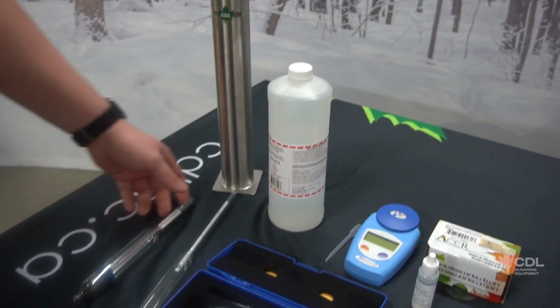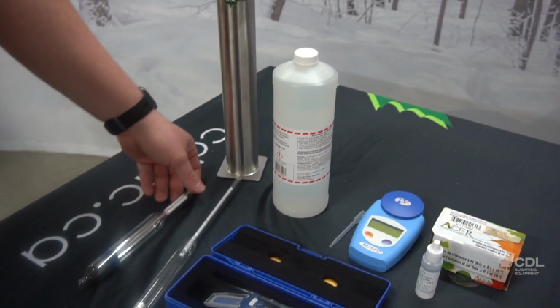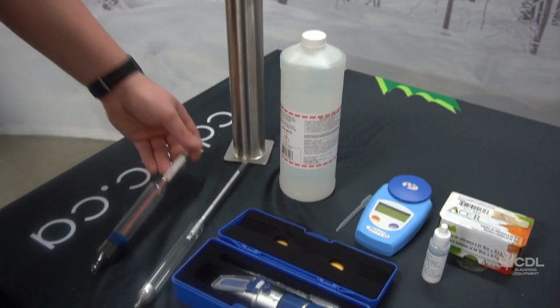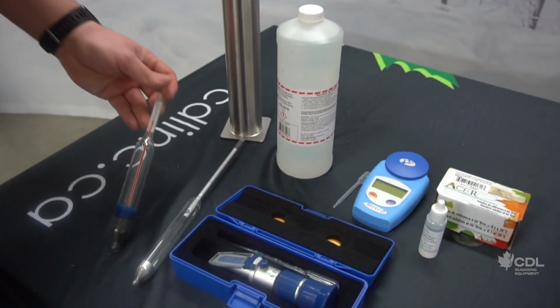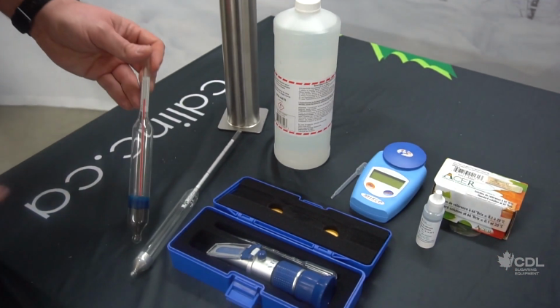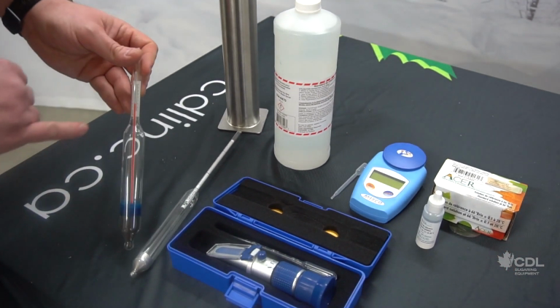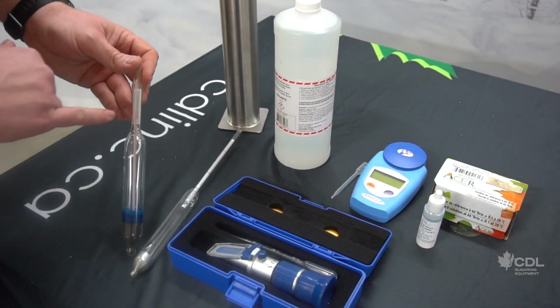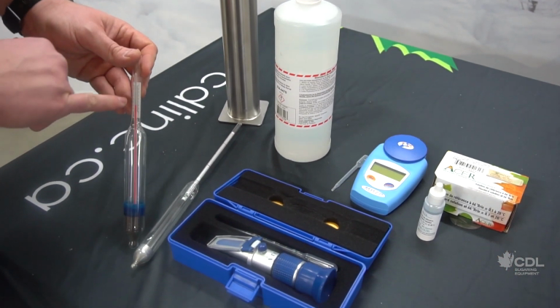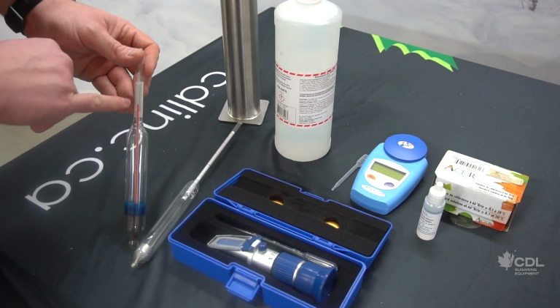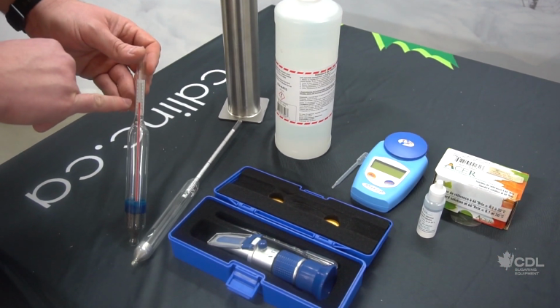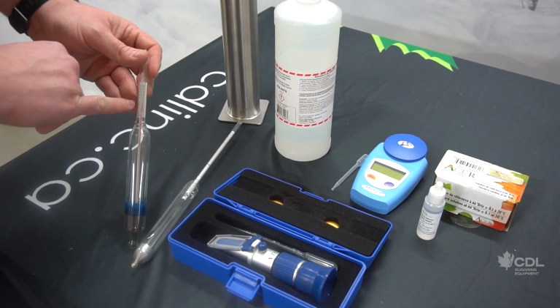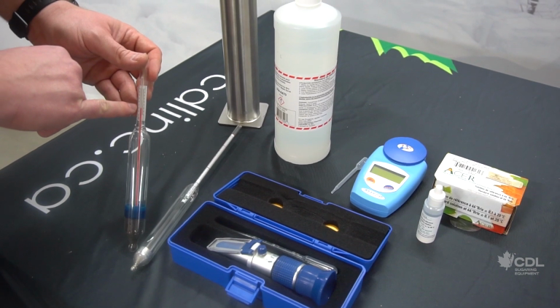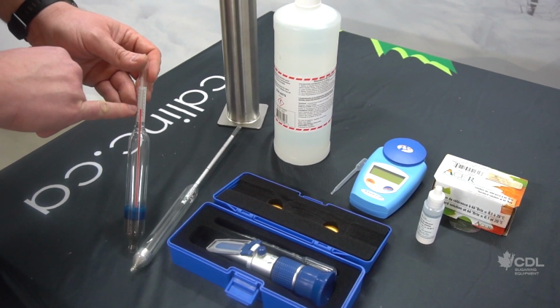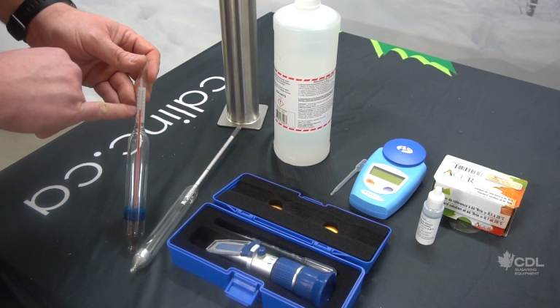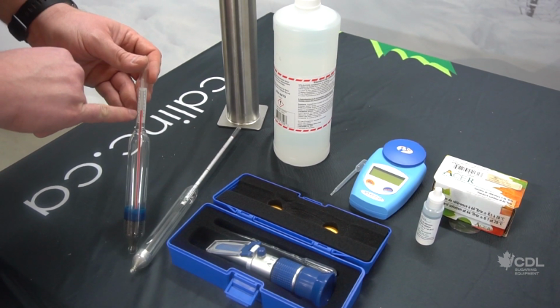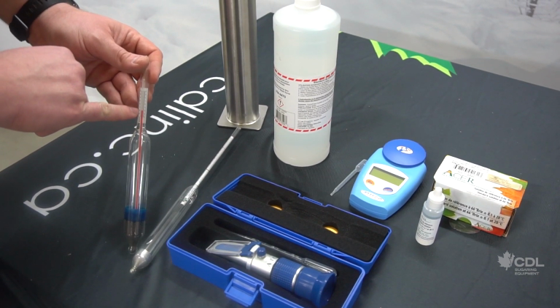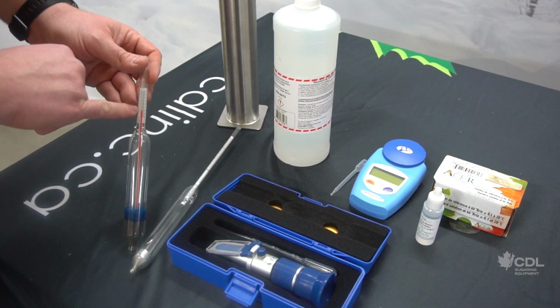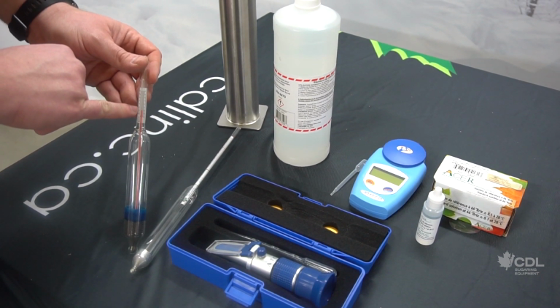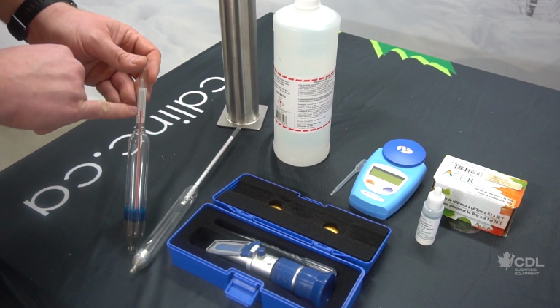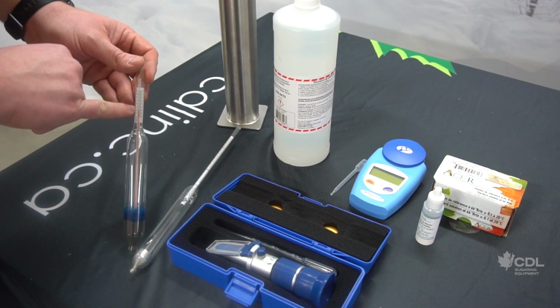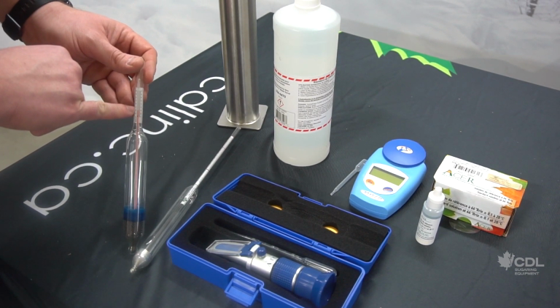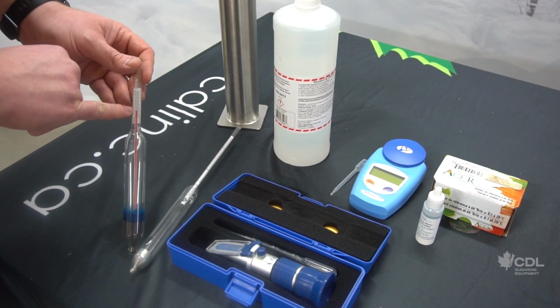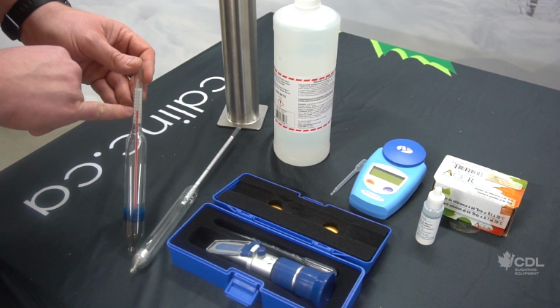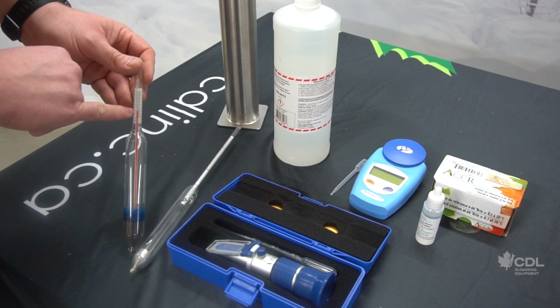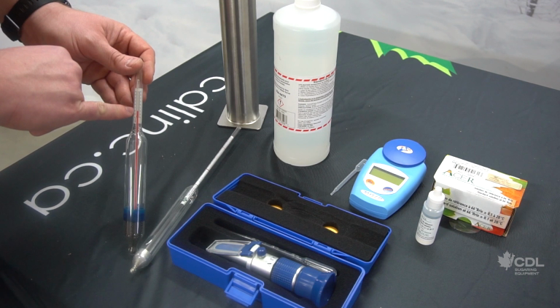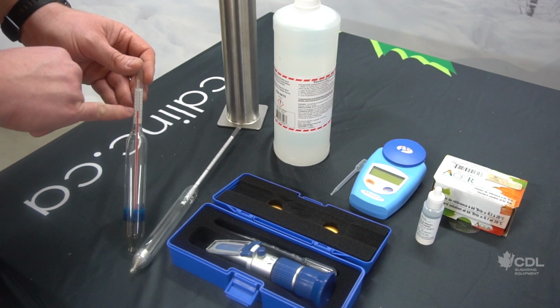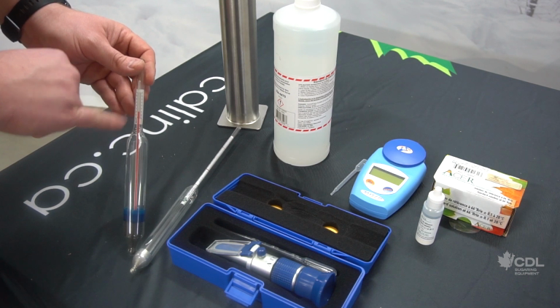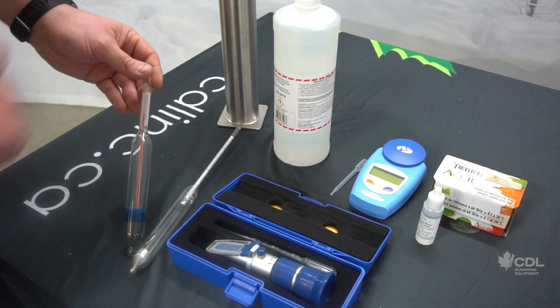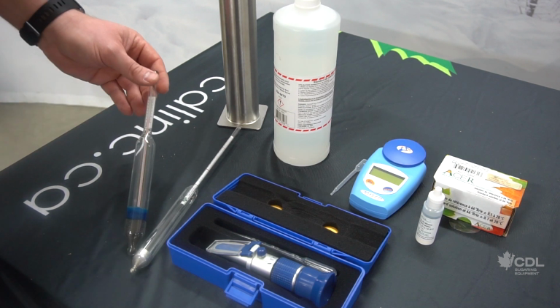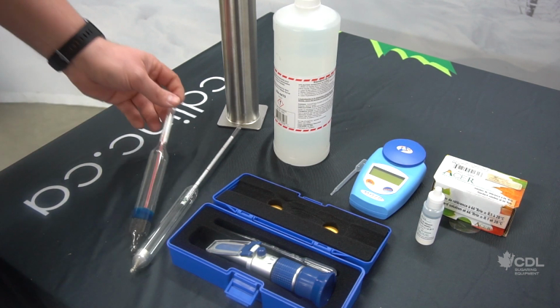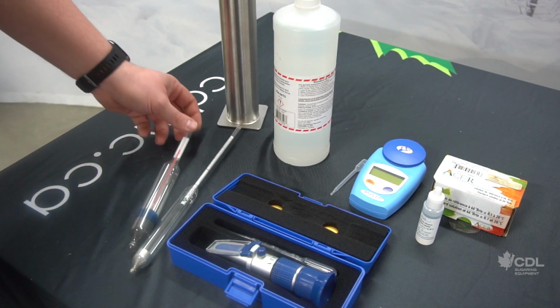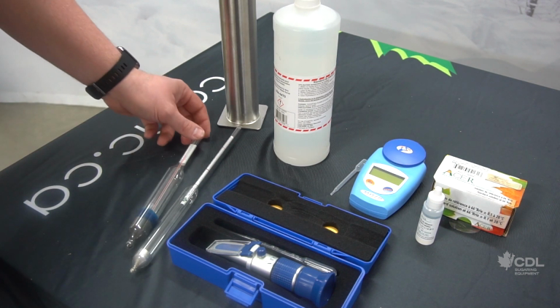For example, if I take the hydrotherm and my fluid level is two lines above the red line, I know I have to subtract those two lines to have a precise brix reading on my syrup.